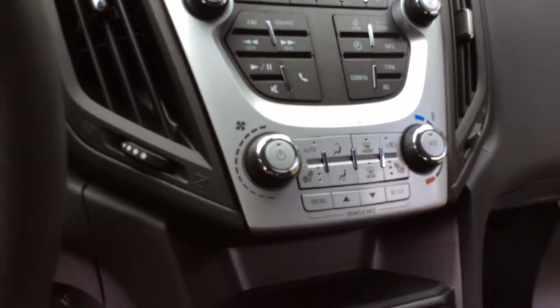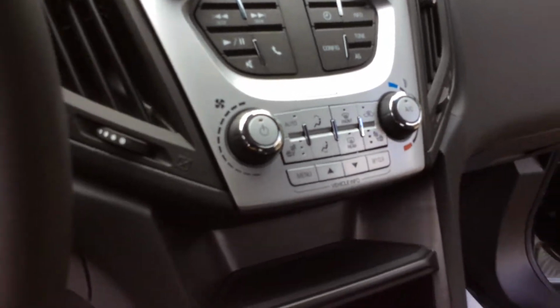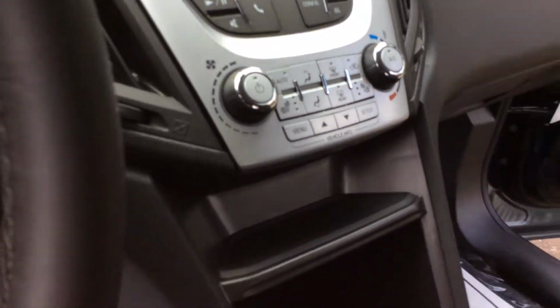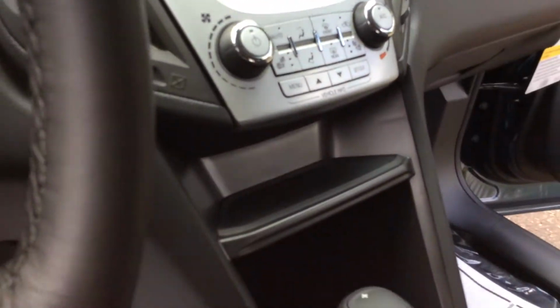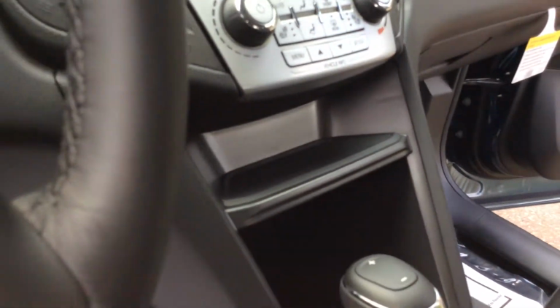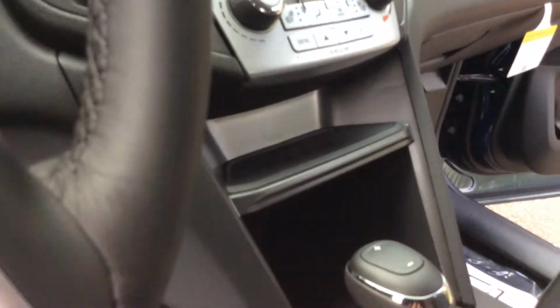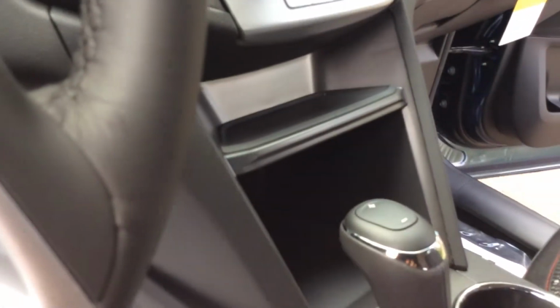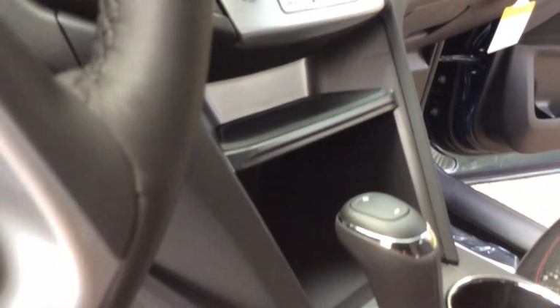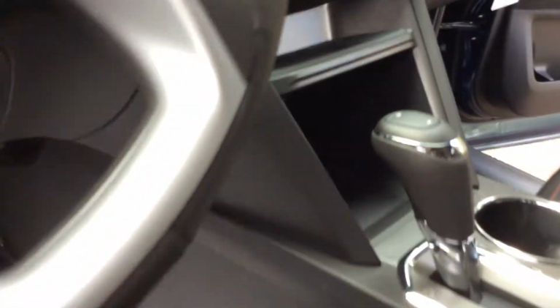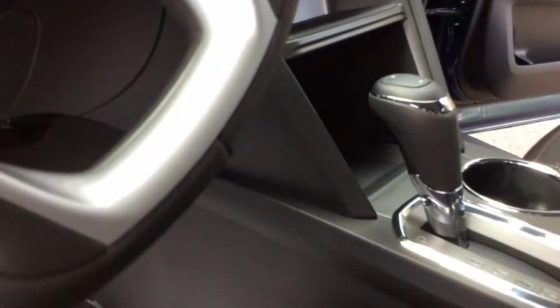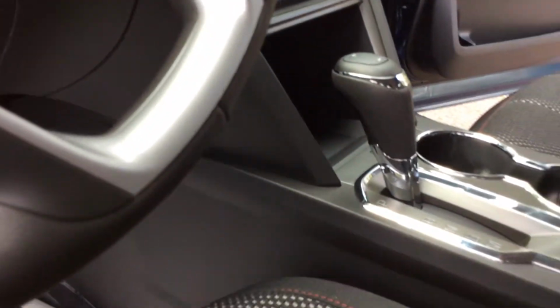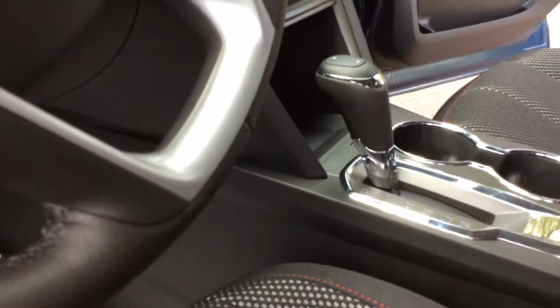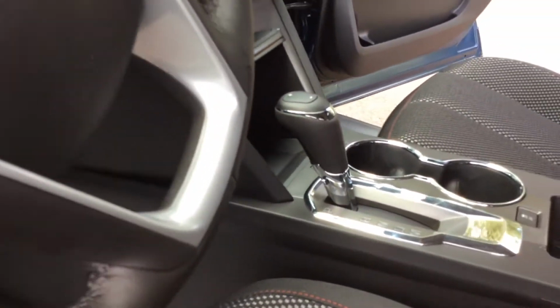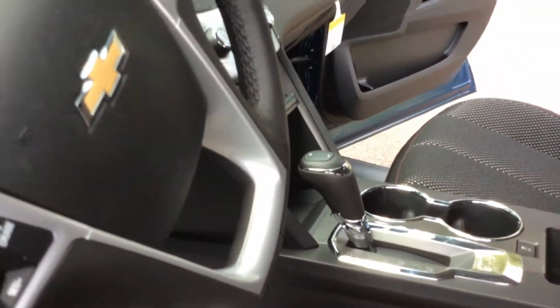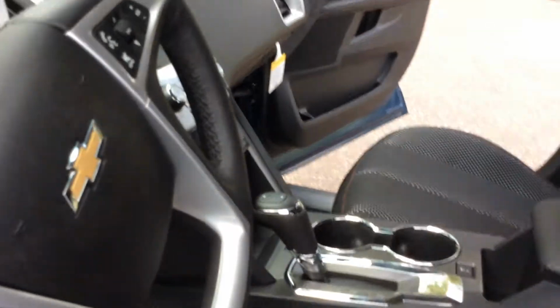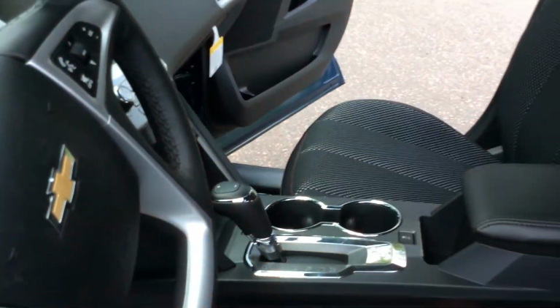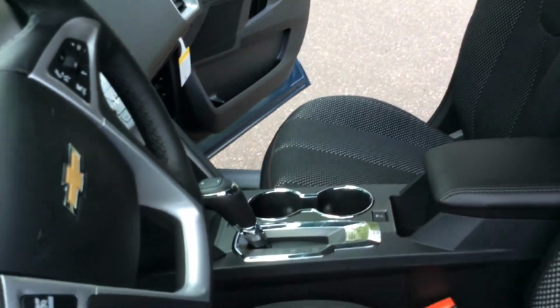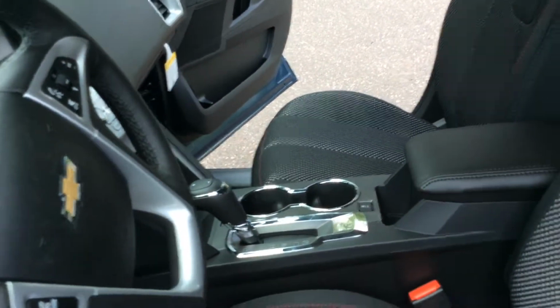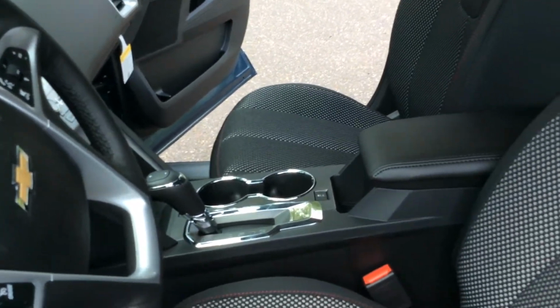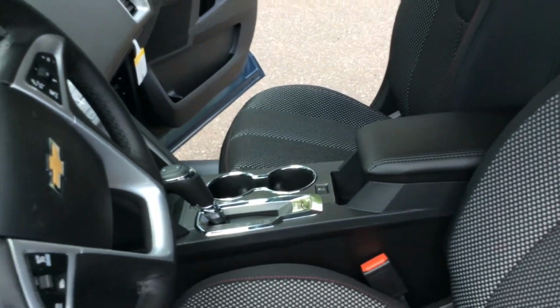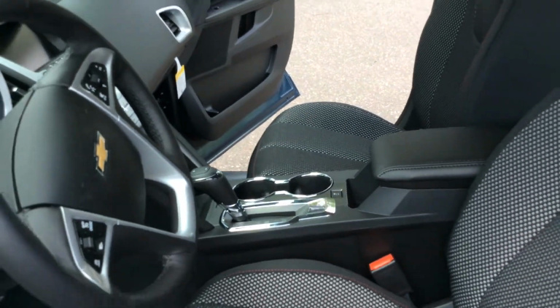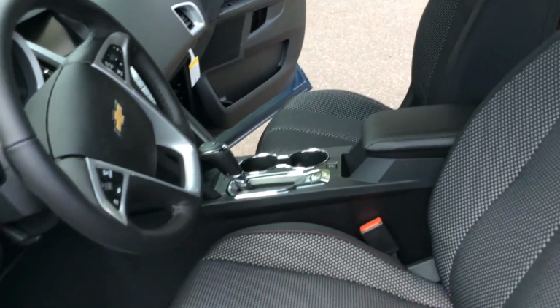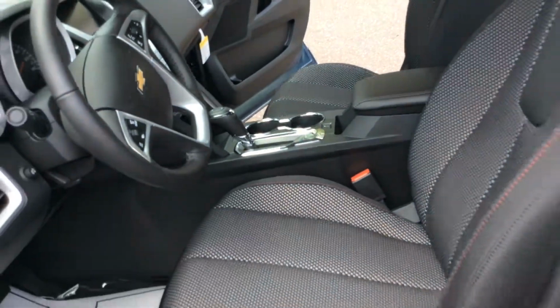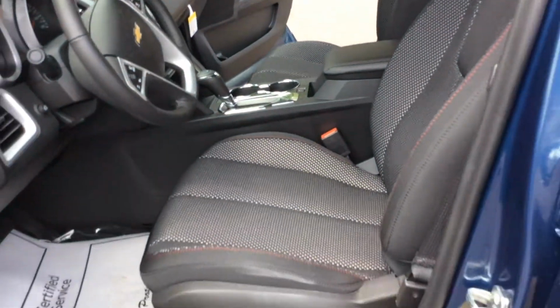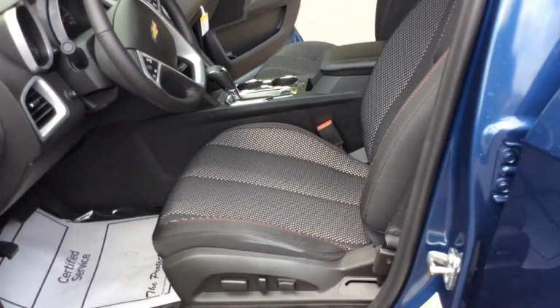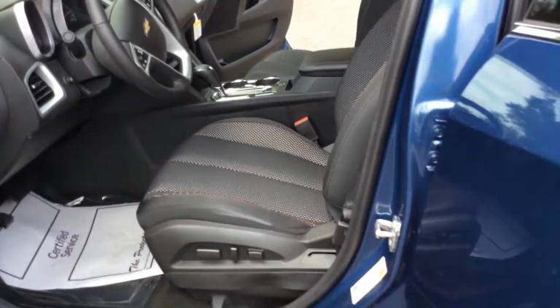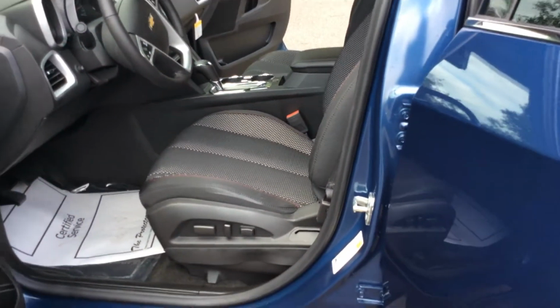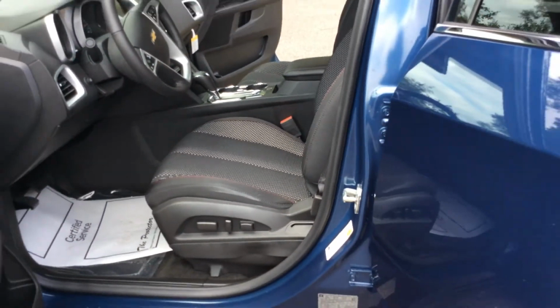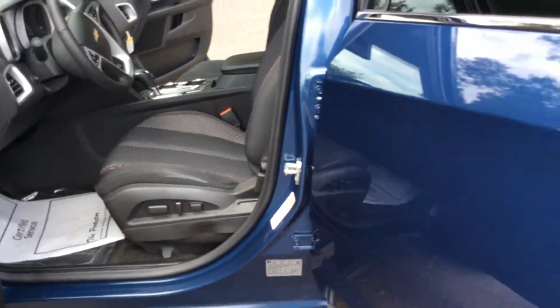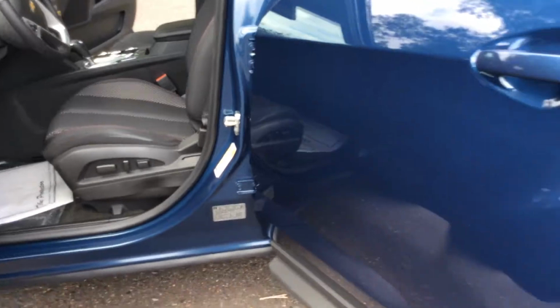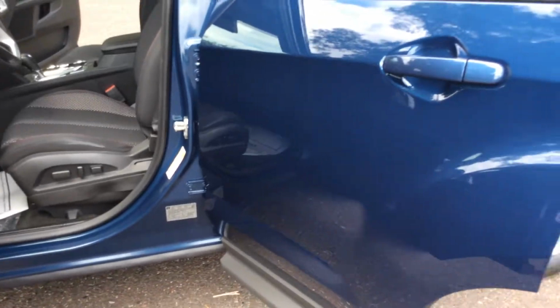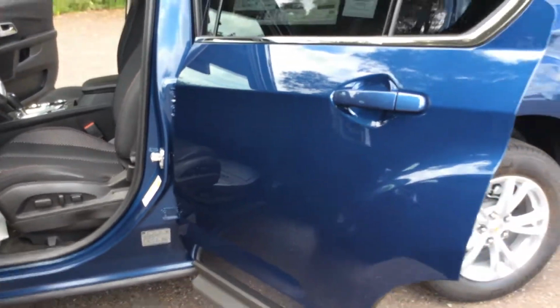Lastly, the Equinox does not have a CD player in it anymore, so if you have a lot of CDs you'll be moving on up to USB or Bluetoothing in music nowadays.